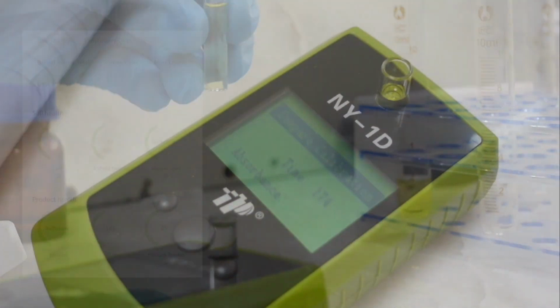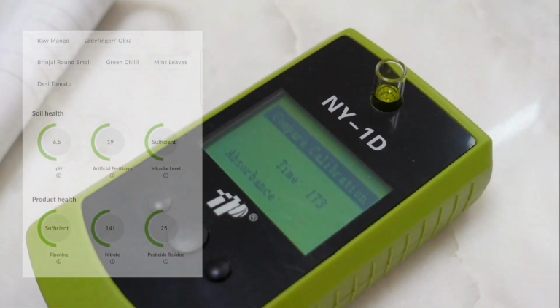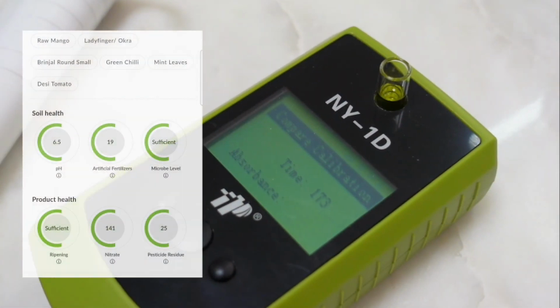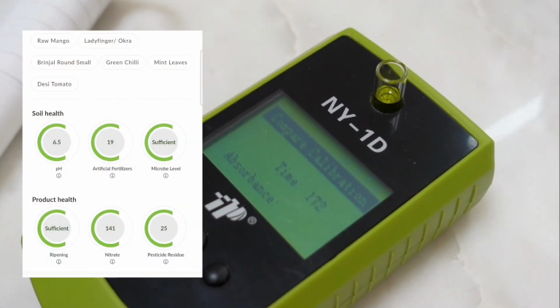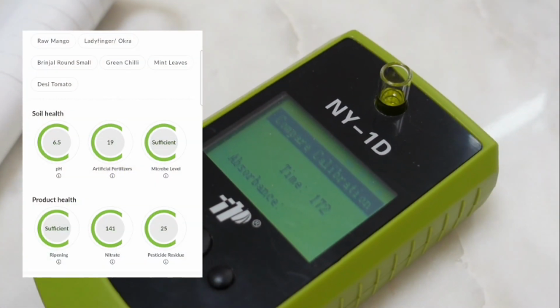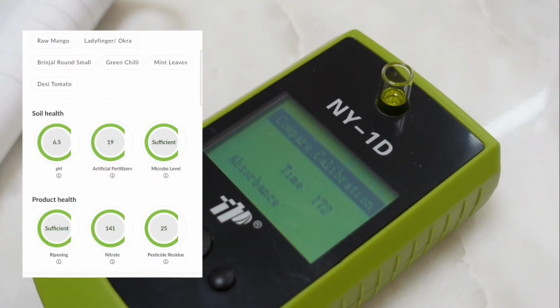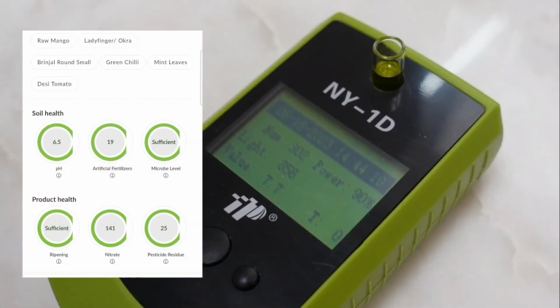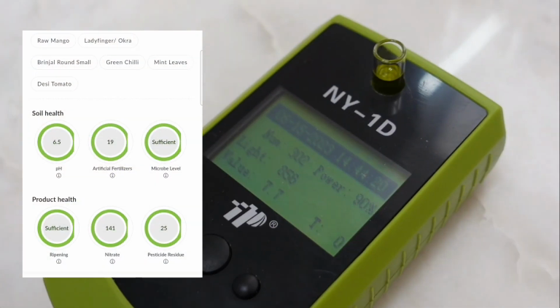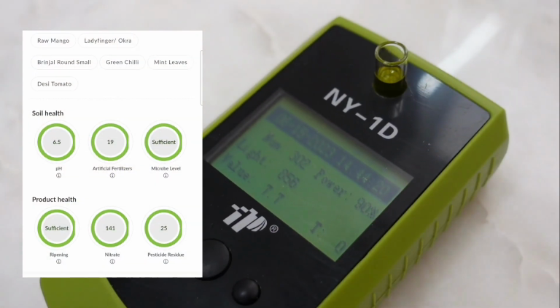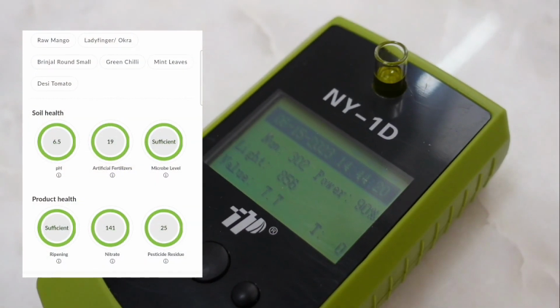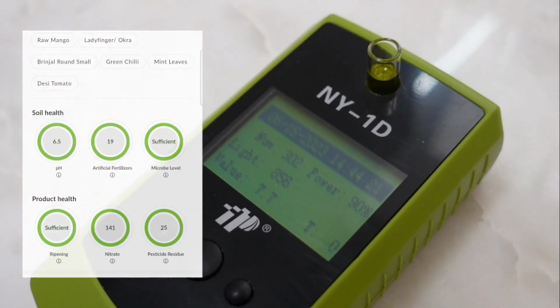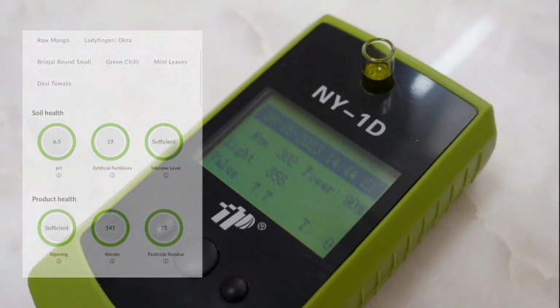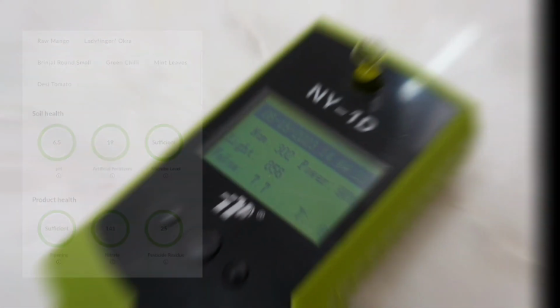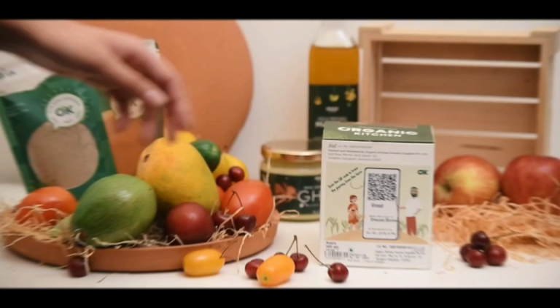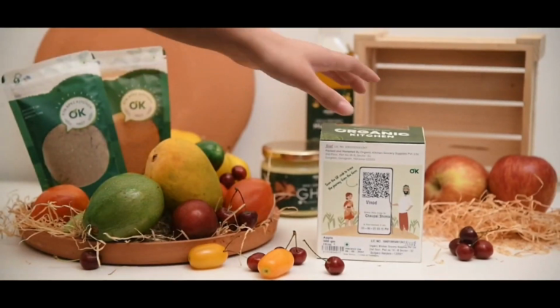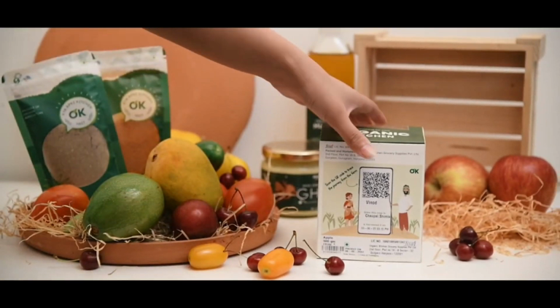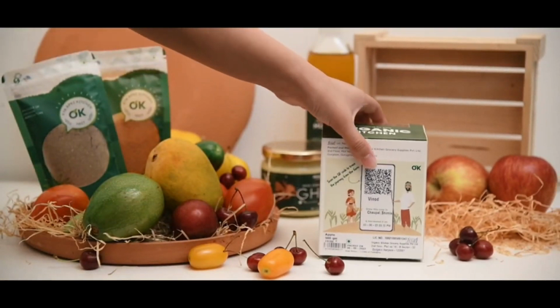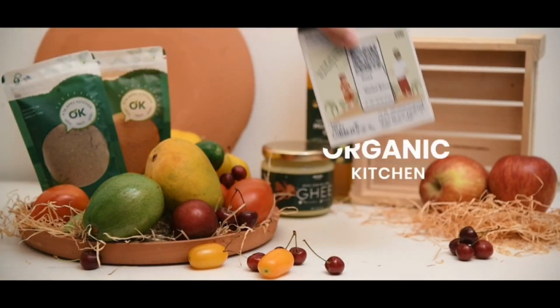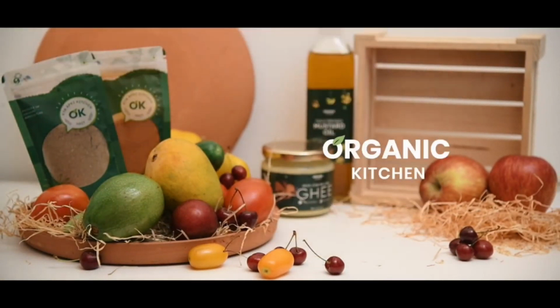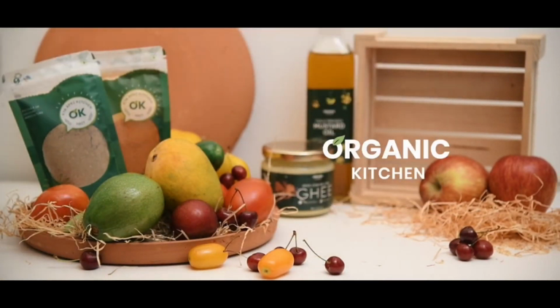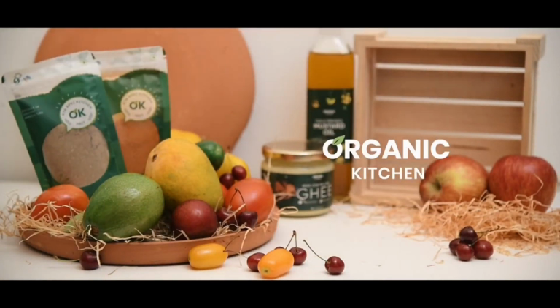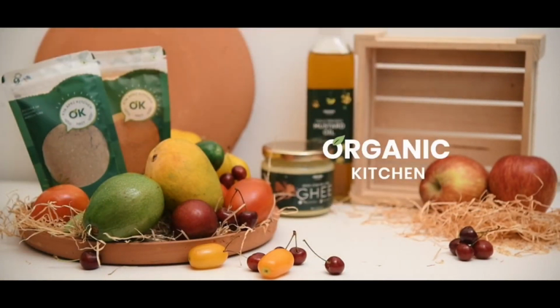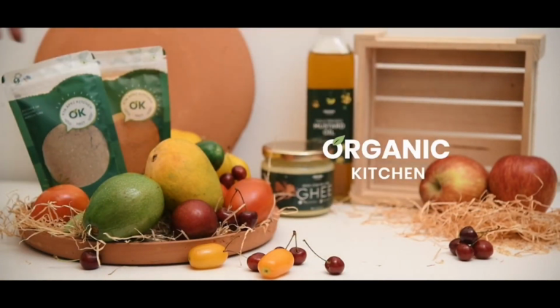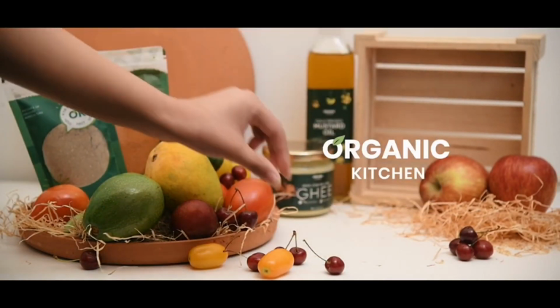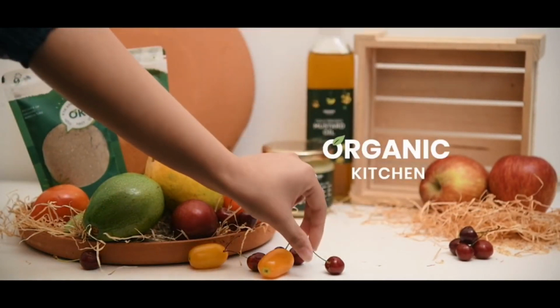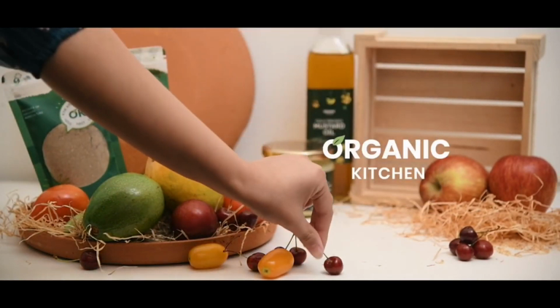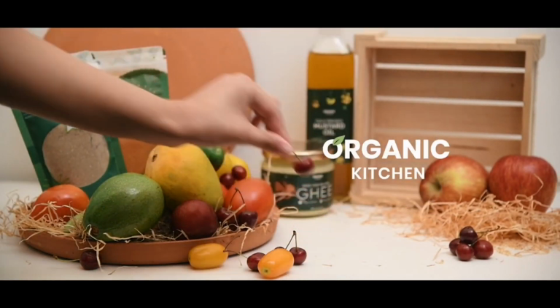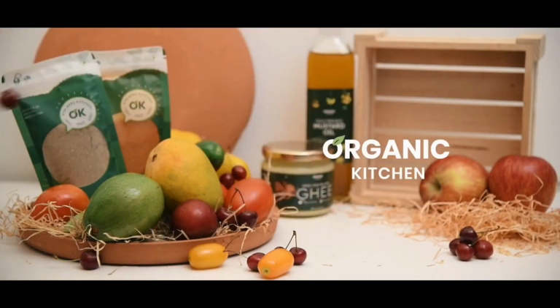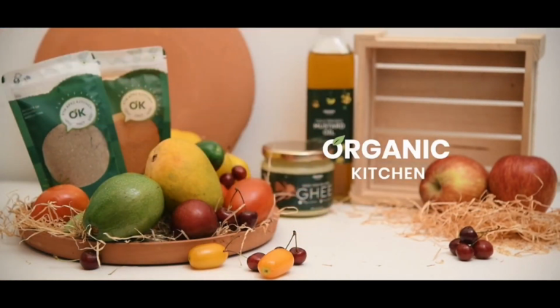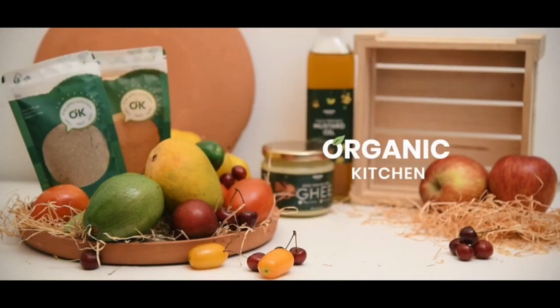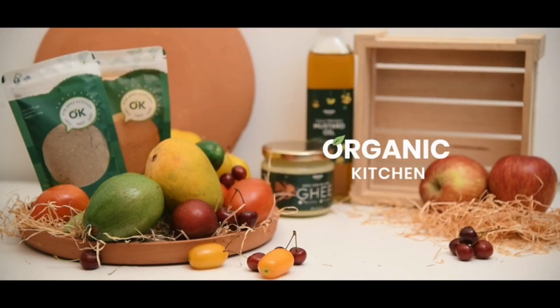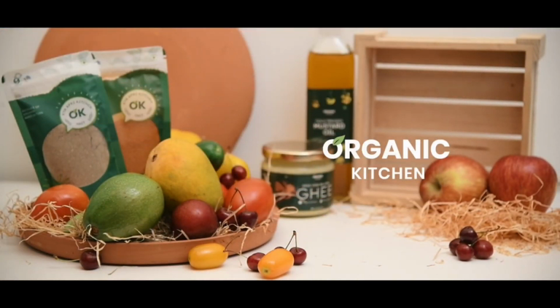You can easily access the updated test results on our mobile application. We are your one-stop solution for transforming your conventional kitchen into an organic kitchen.